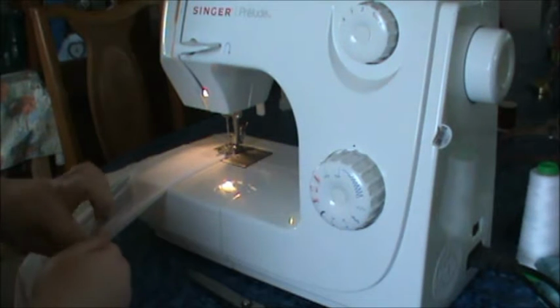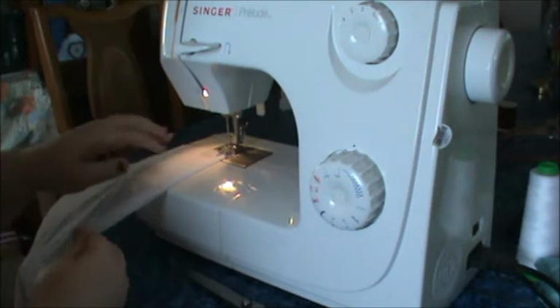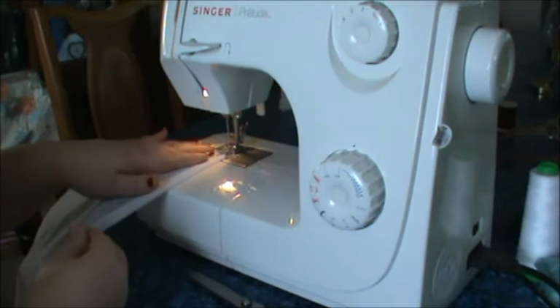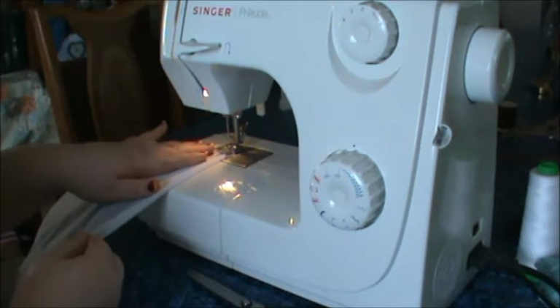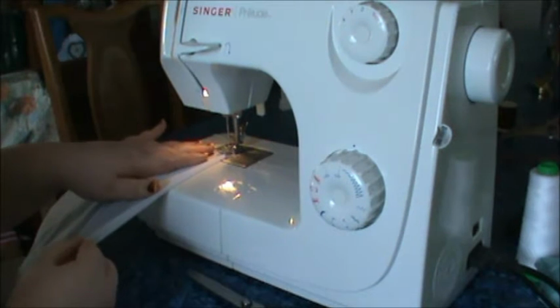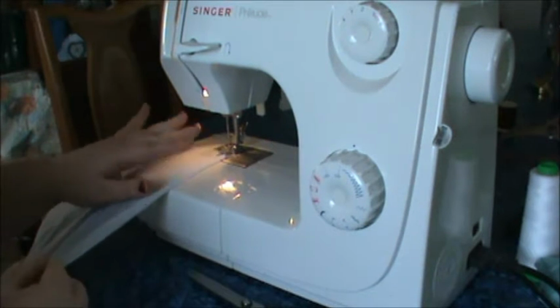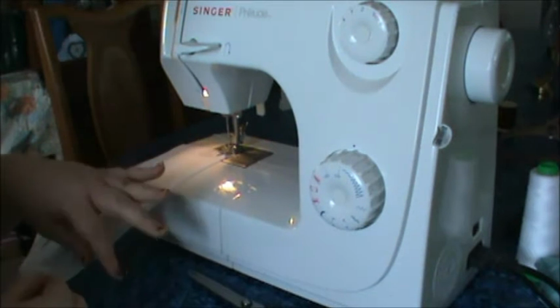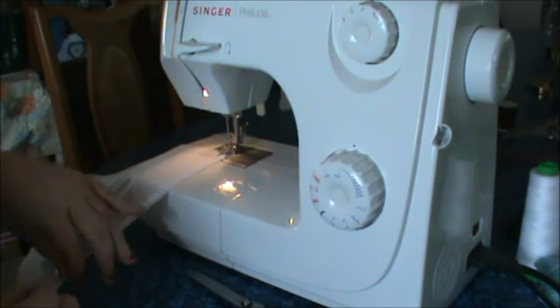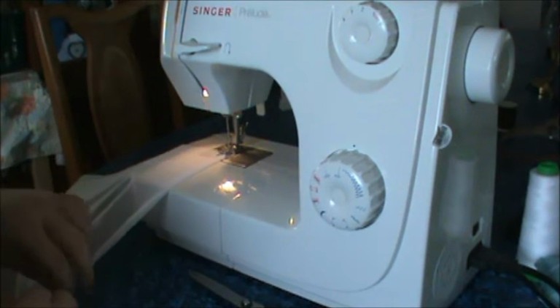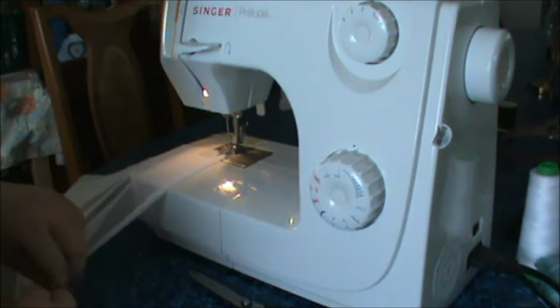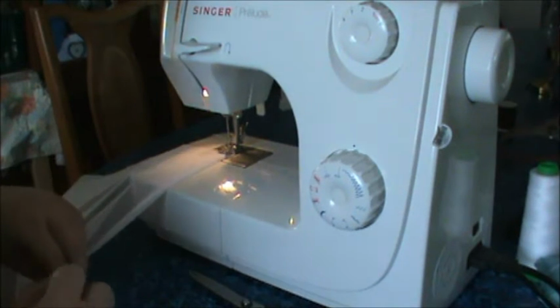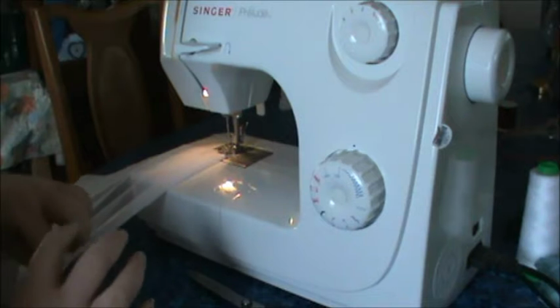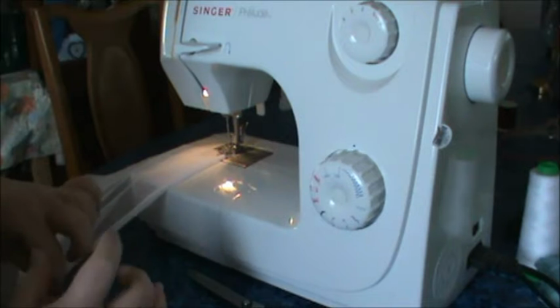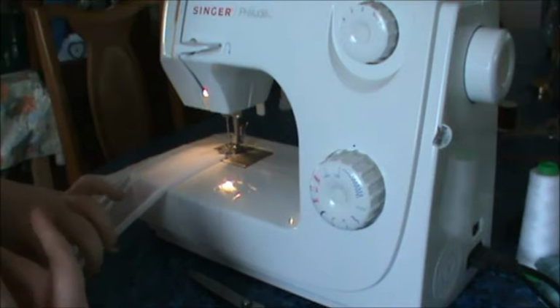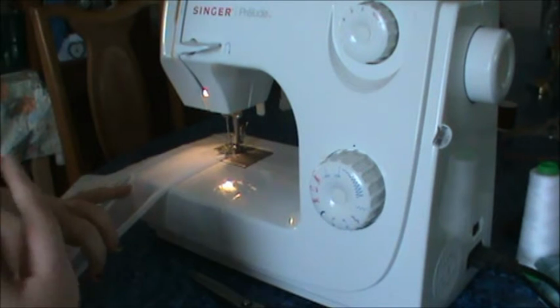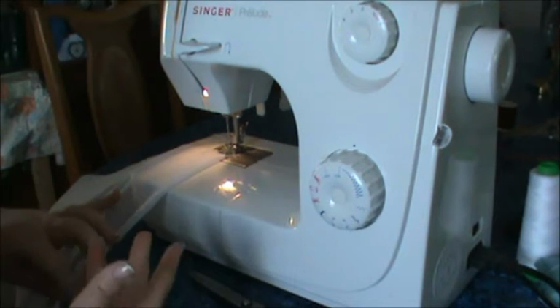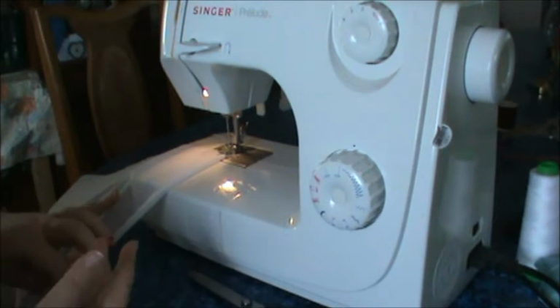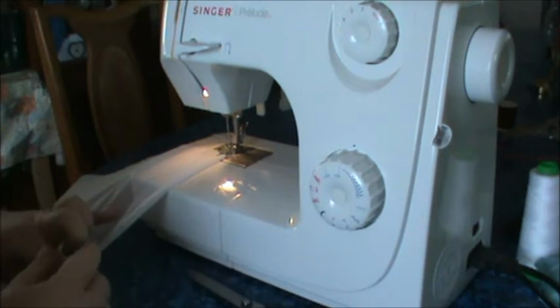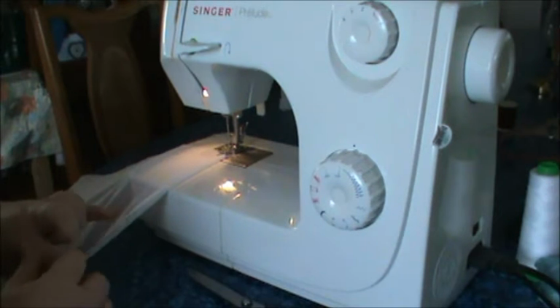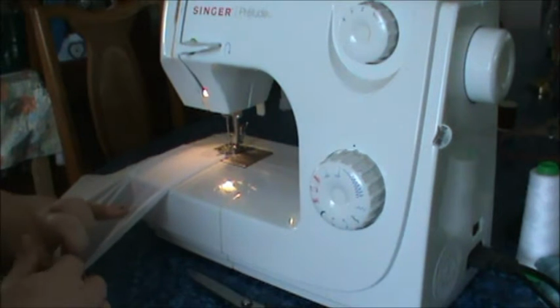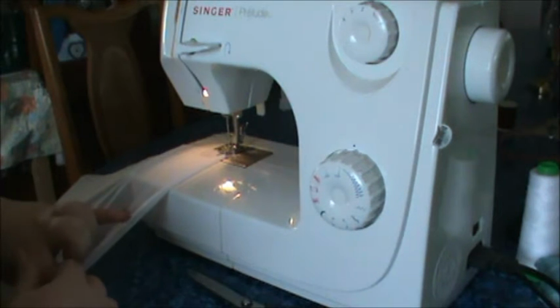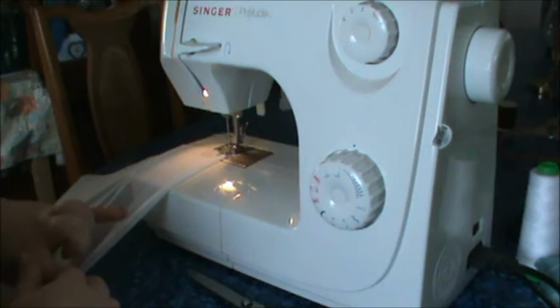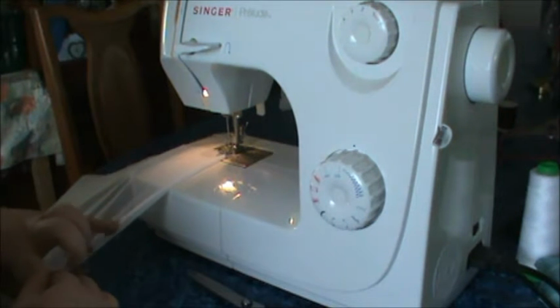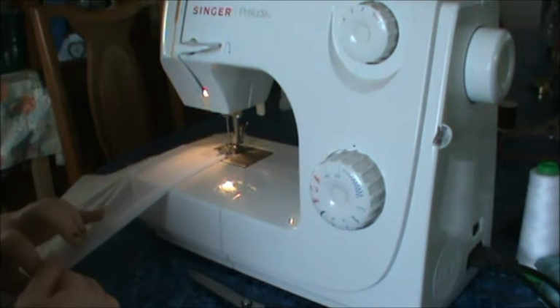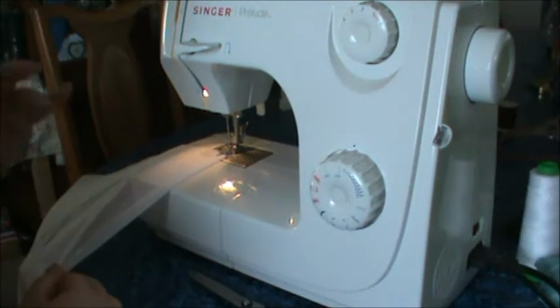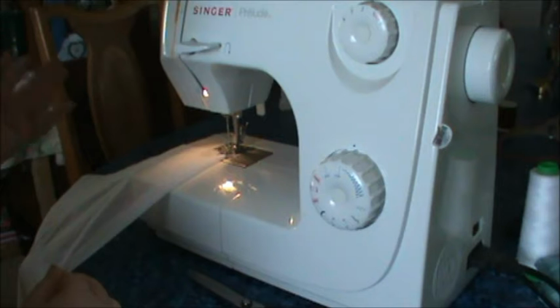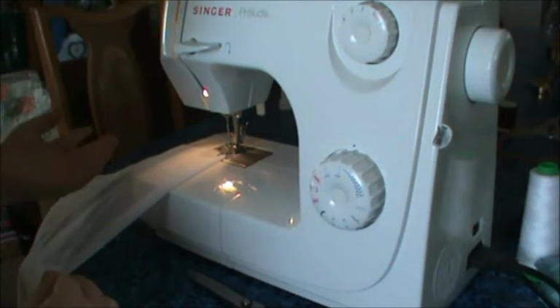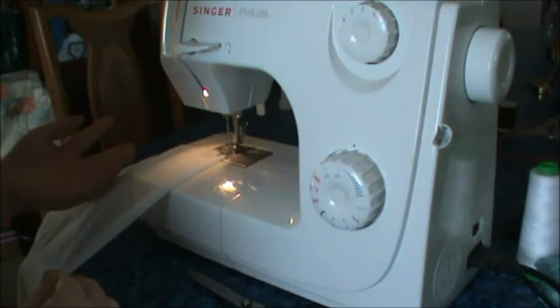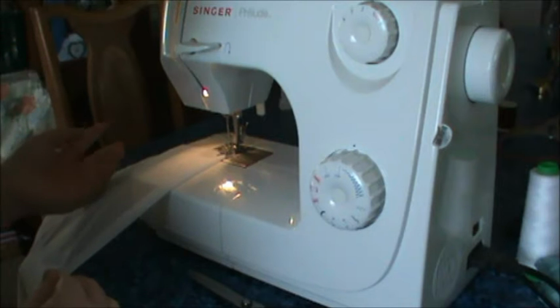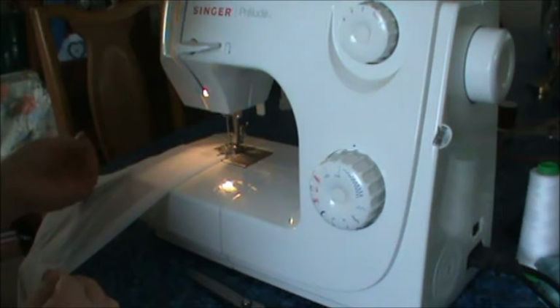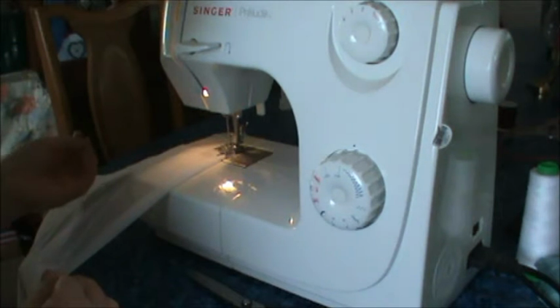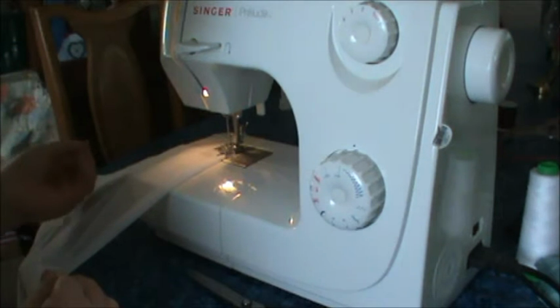We are going to make what can go on the back of a chair, or if you wanted to, it could go on the side of a table.